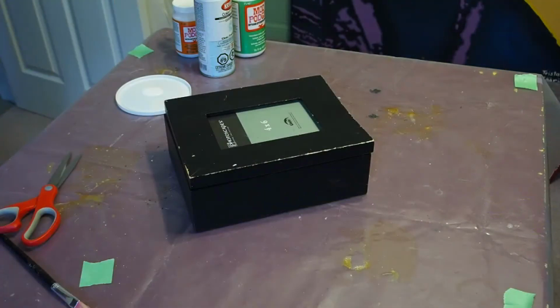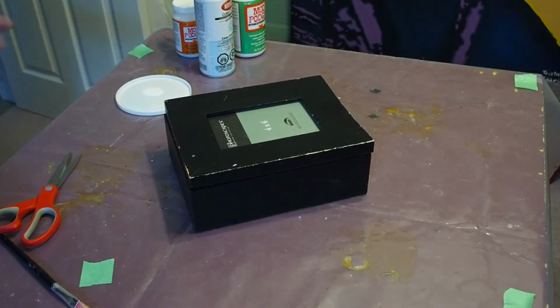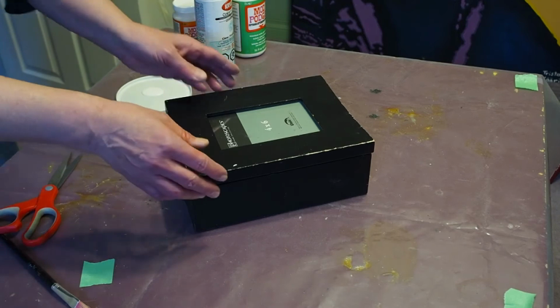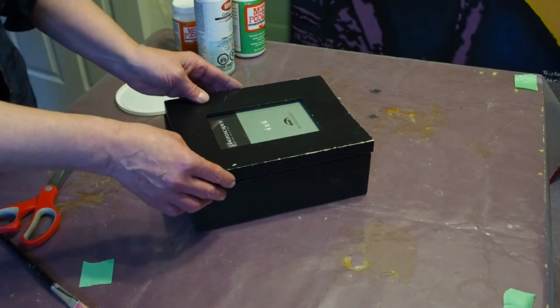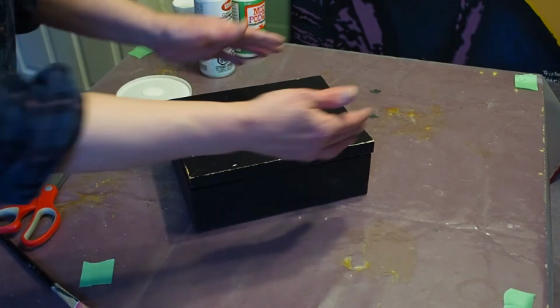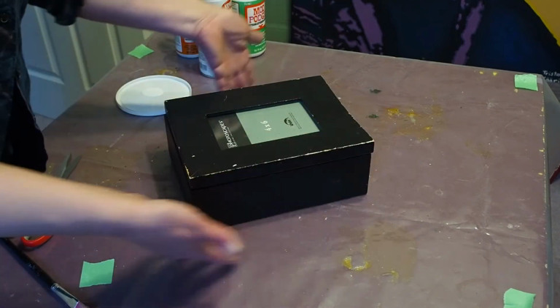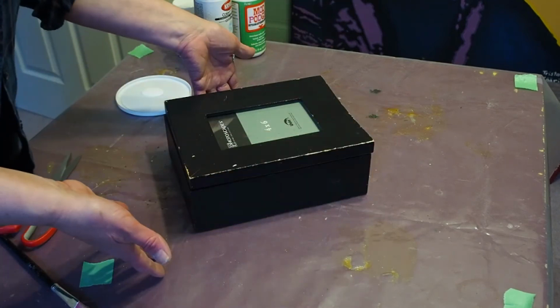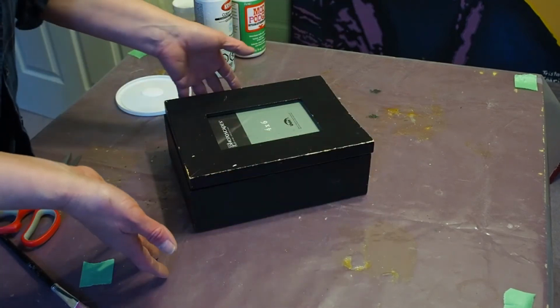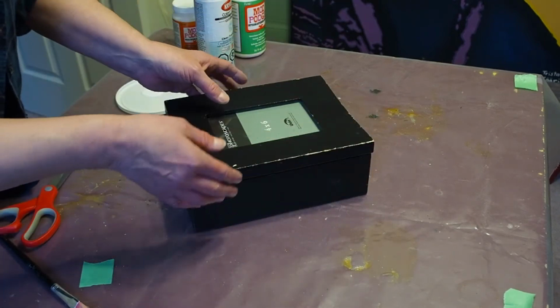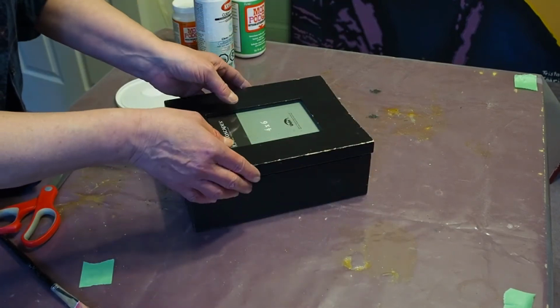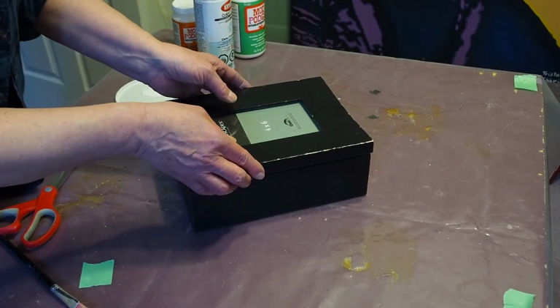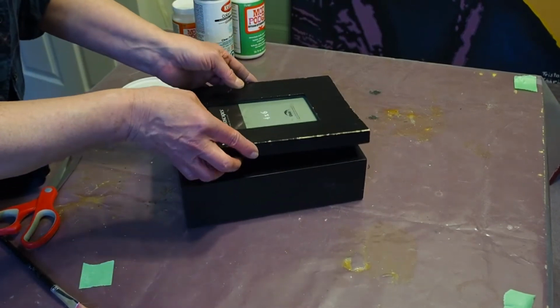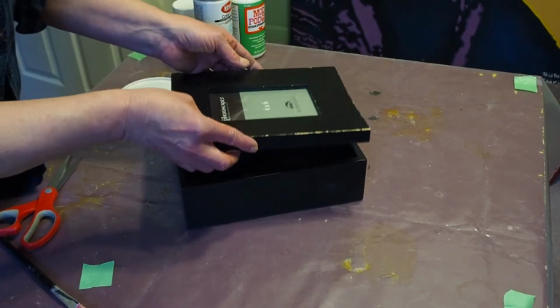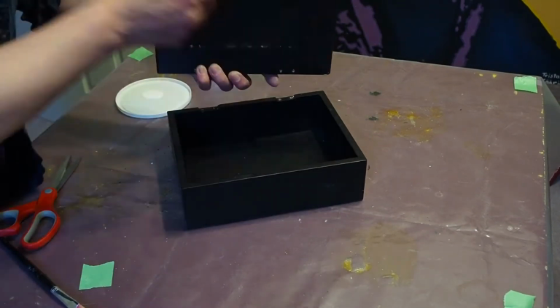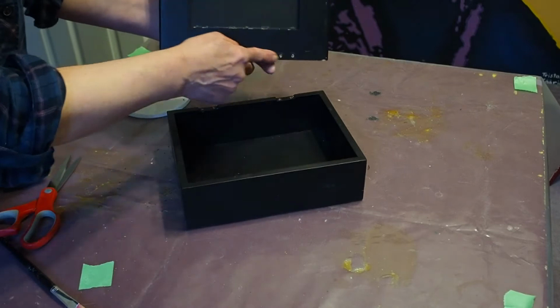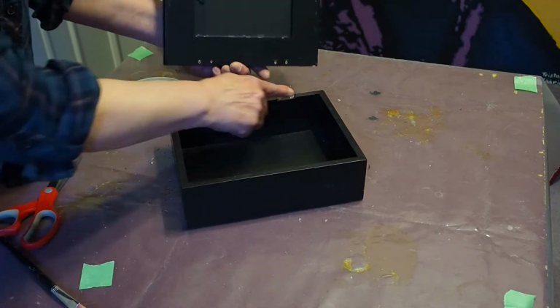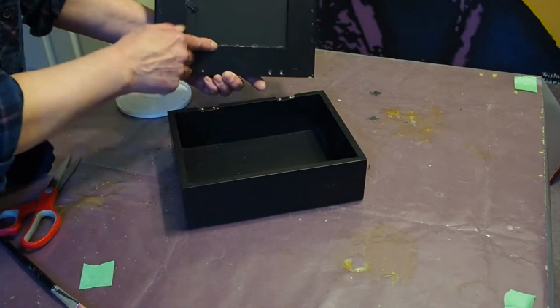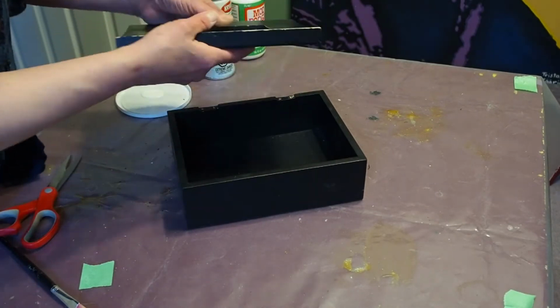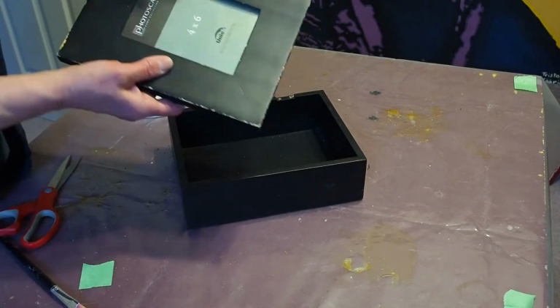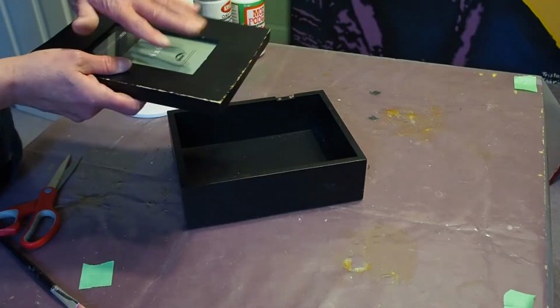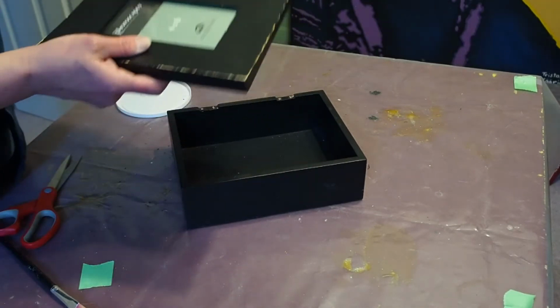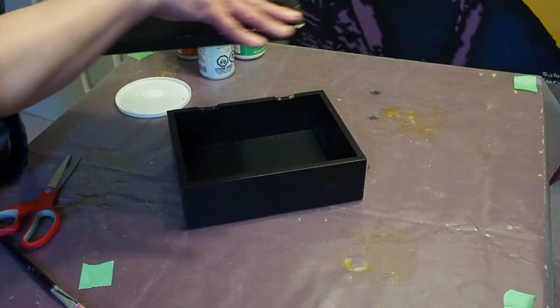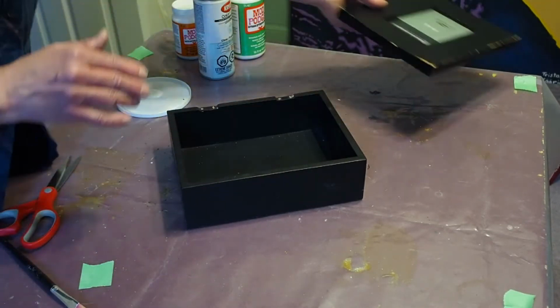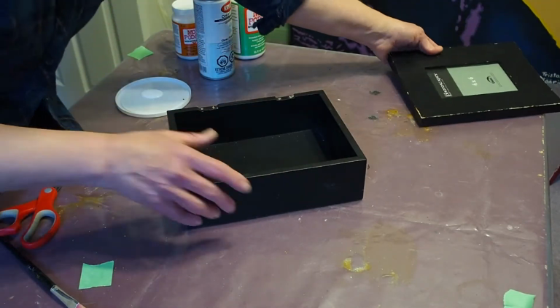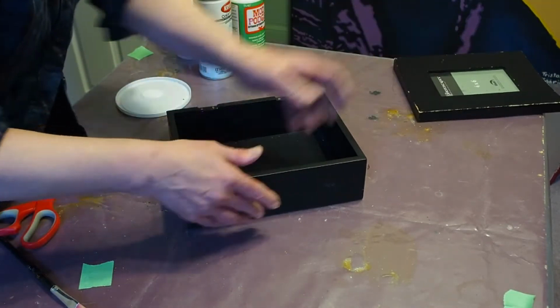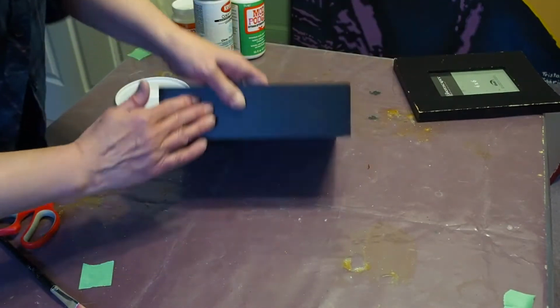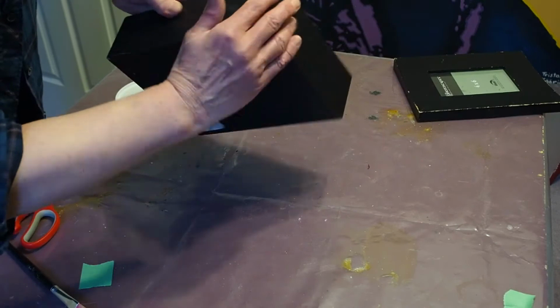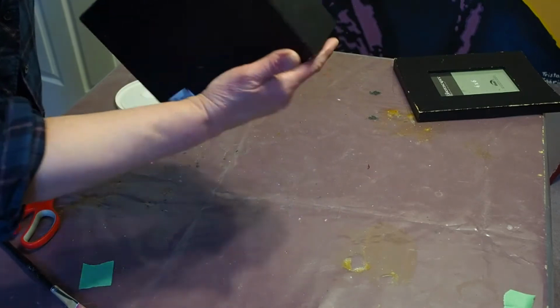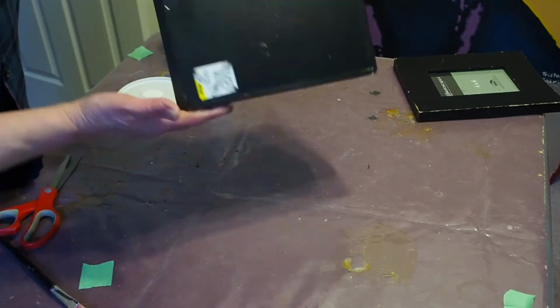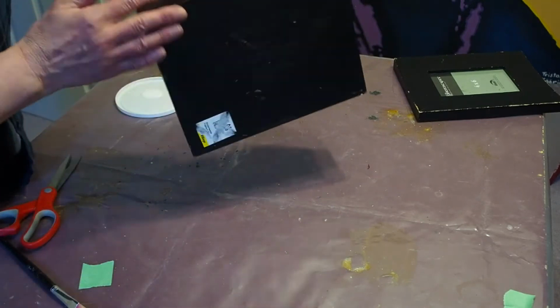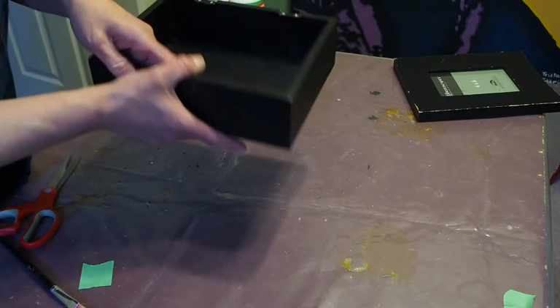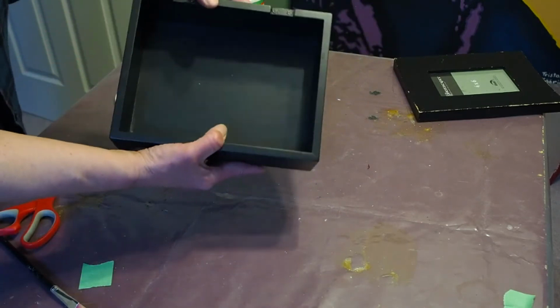So this is the item that I'm working on today. It's a photo box that I picked up at Value Village for a couple bucks and I'm removing the lid so I can podge just the outside of the box. I'll be podging just the outer sides and leaving the bottom and inside black.